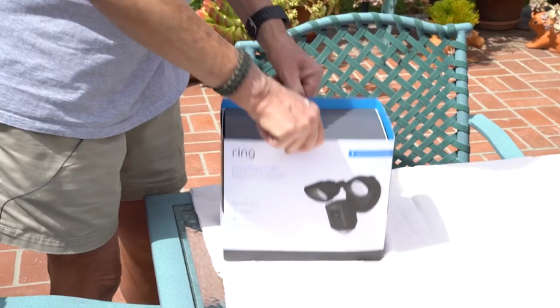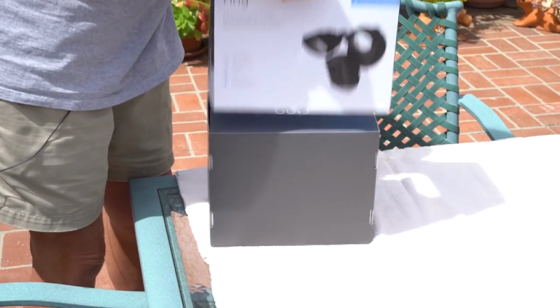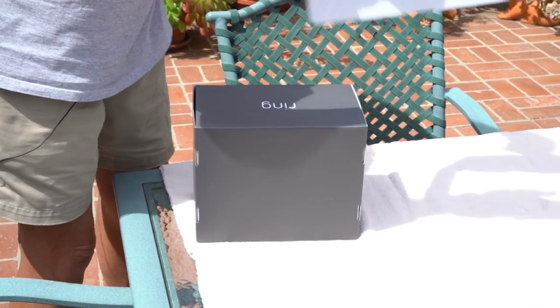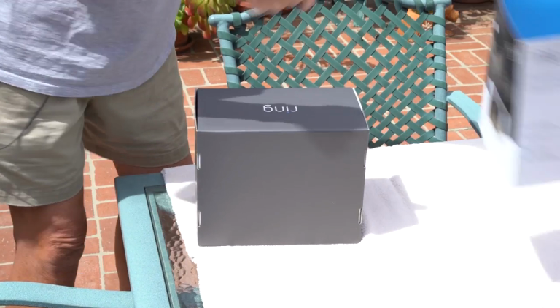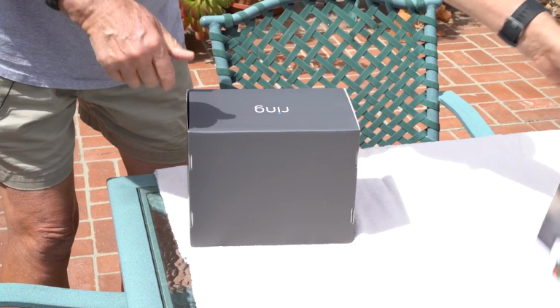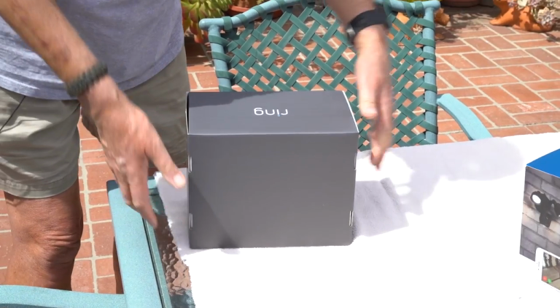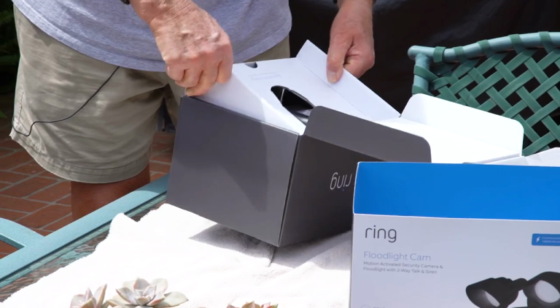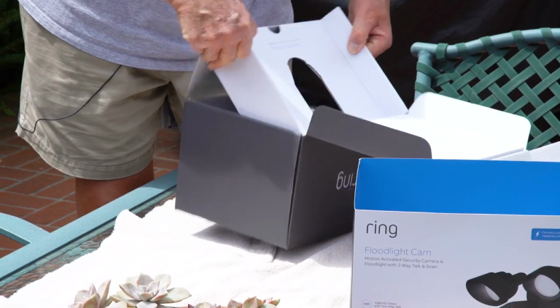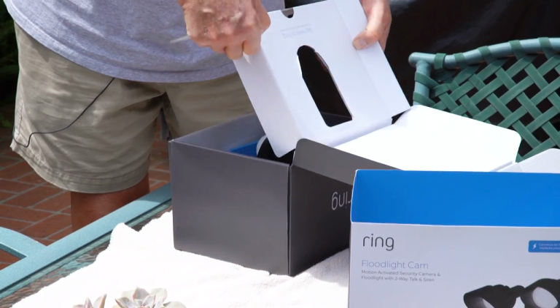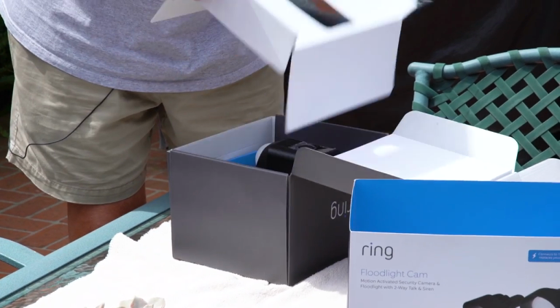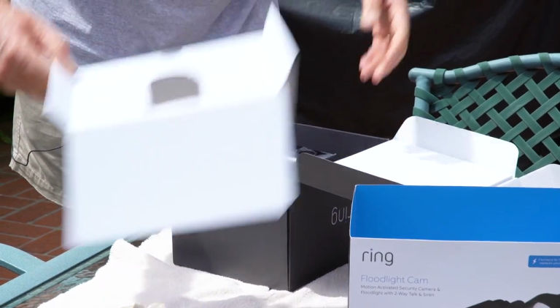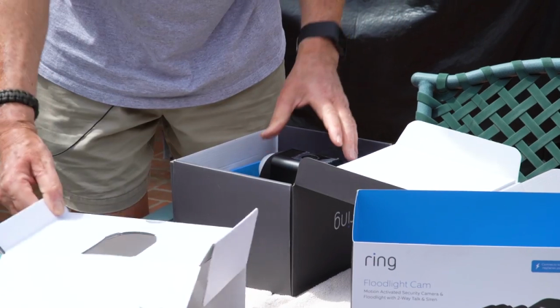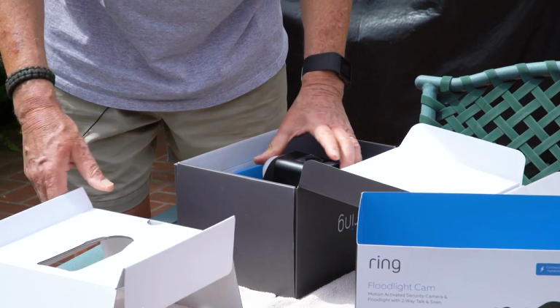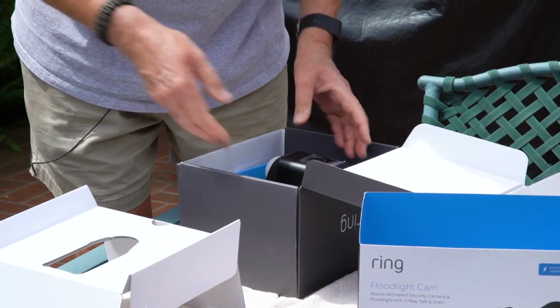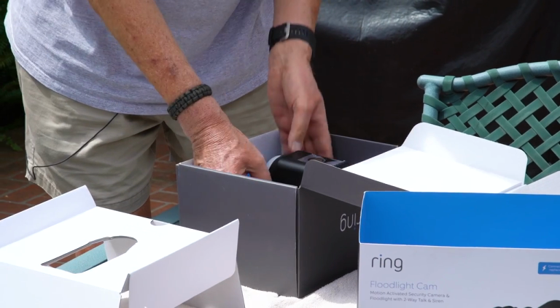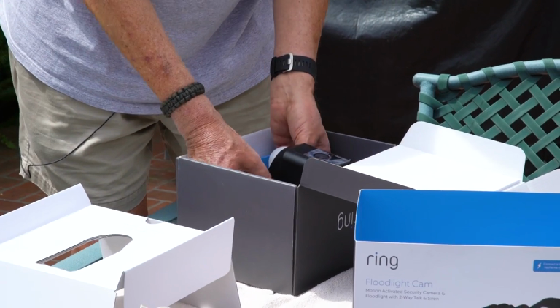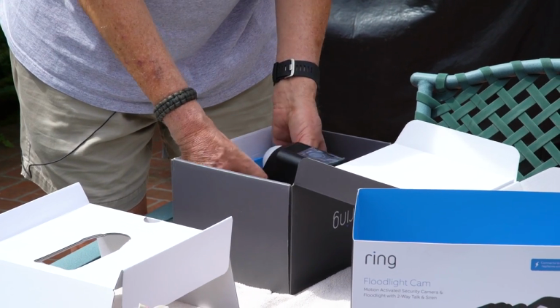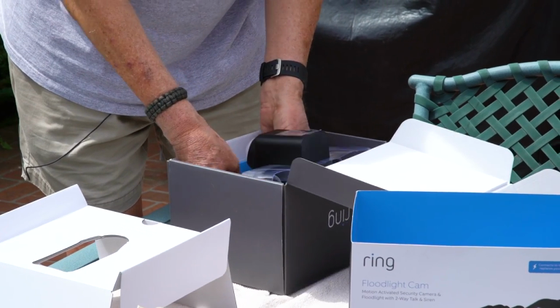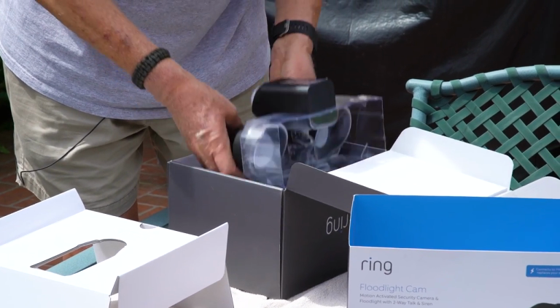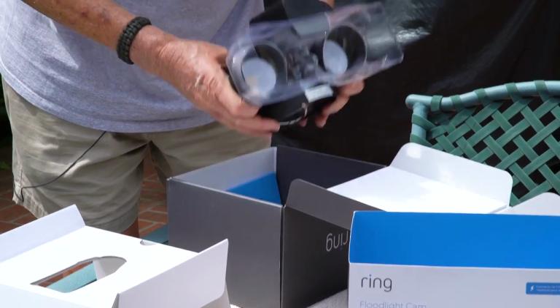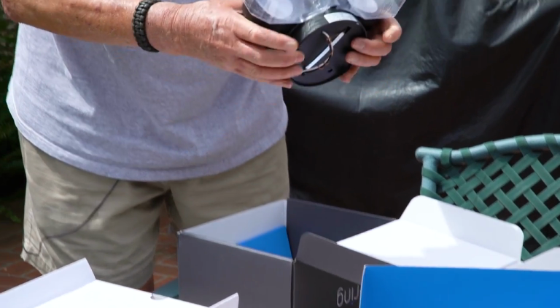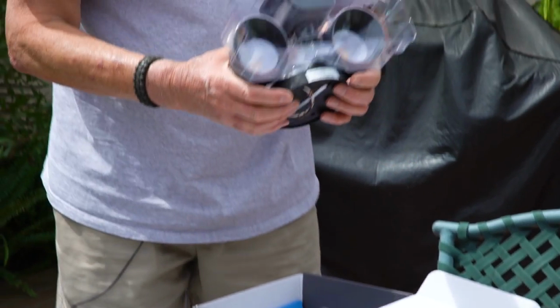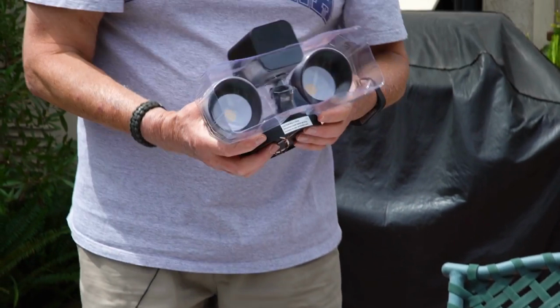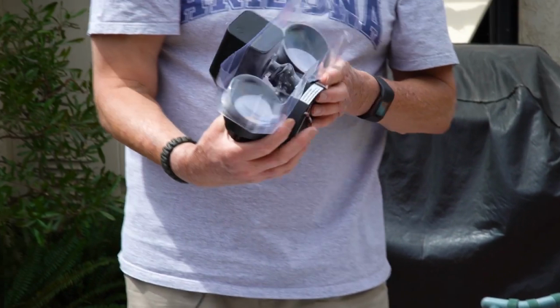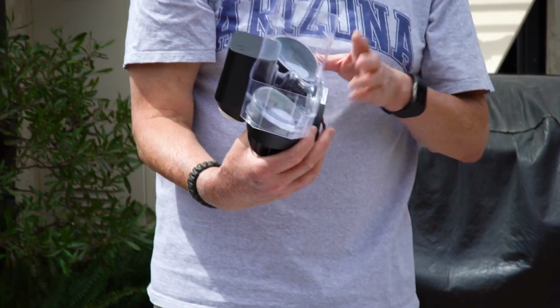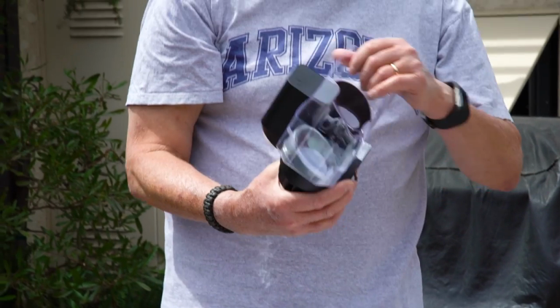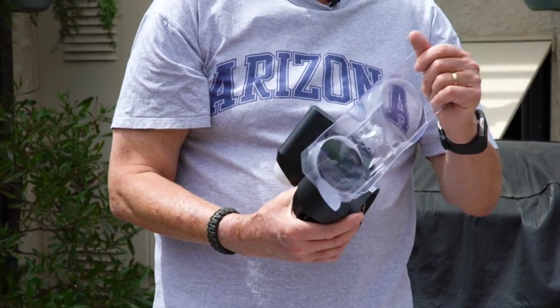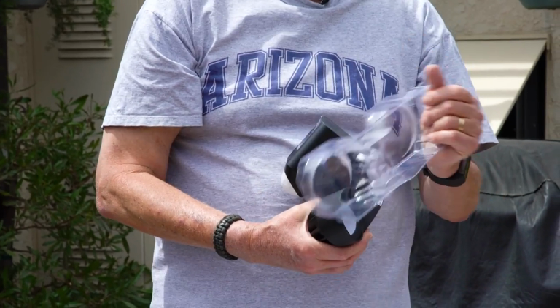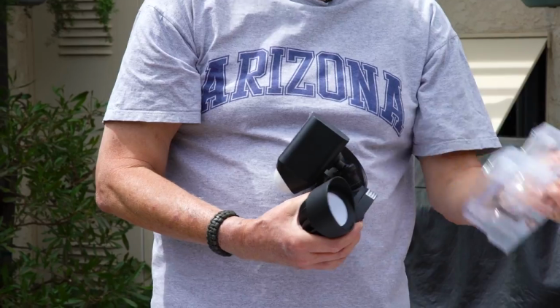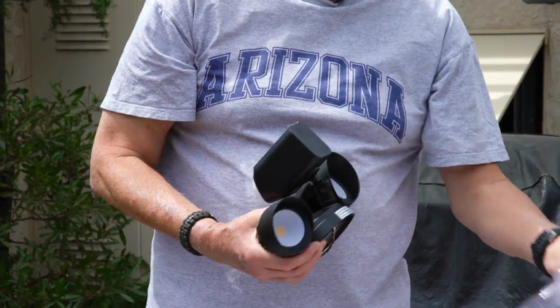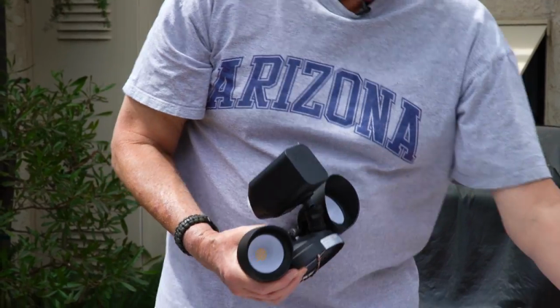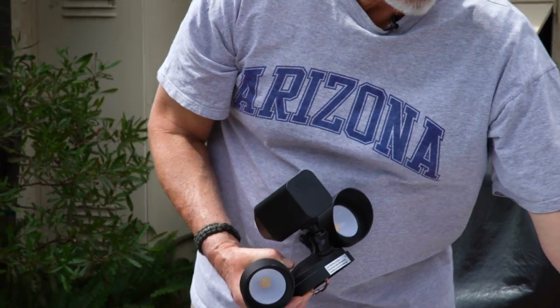Ready to install my floodlight cam. Got it out of the box.